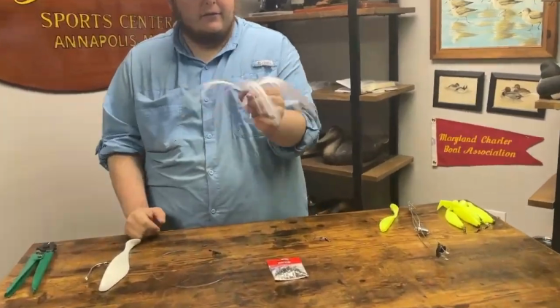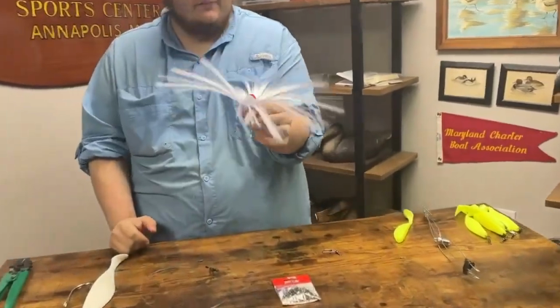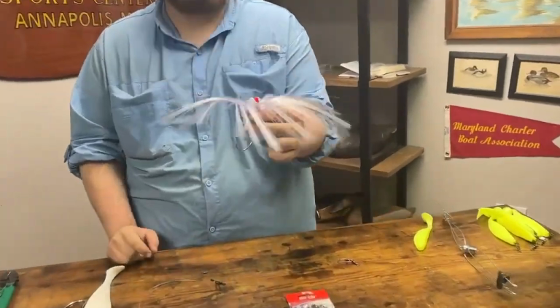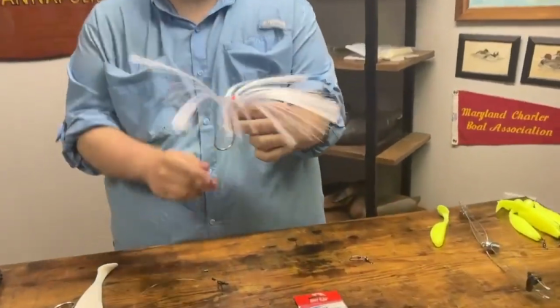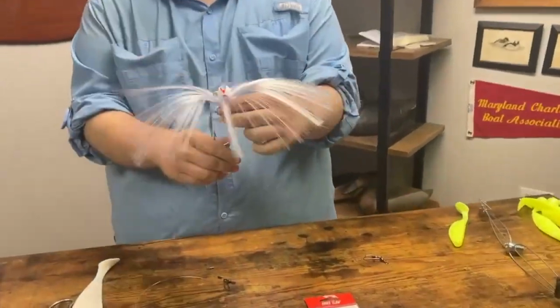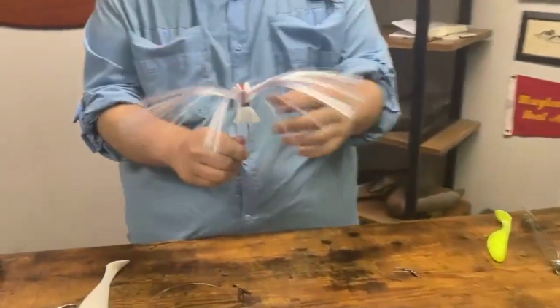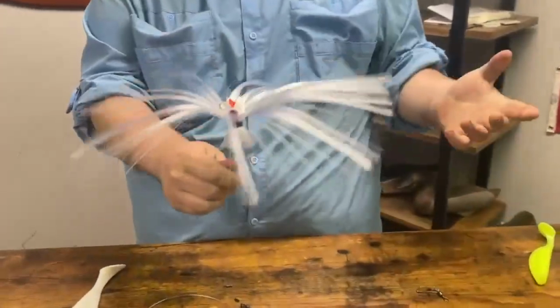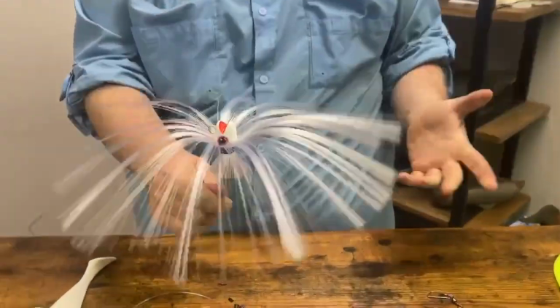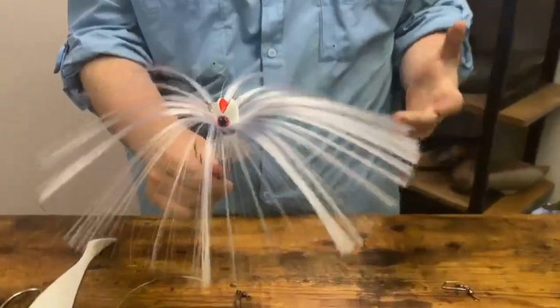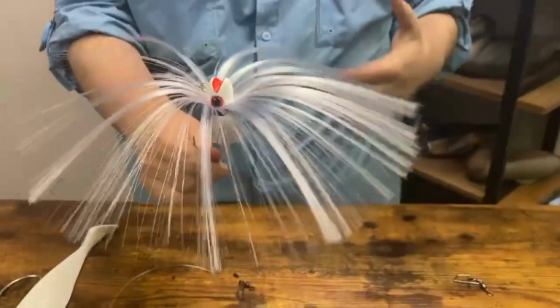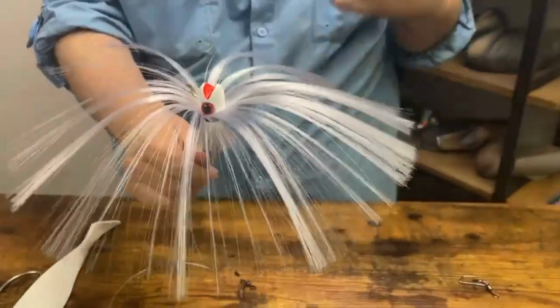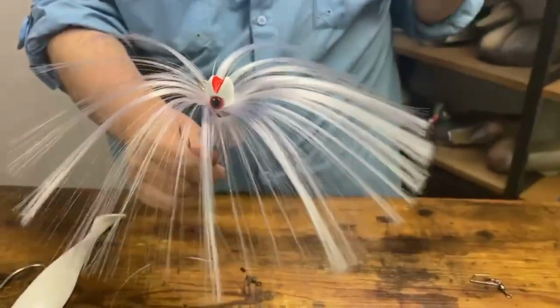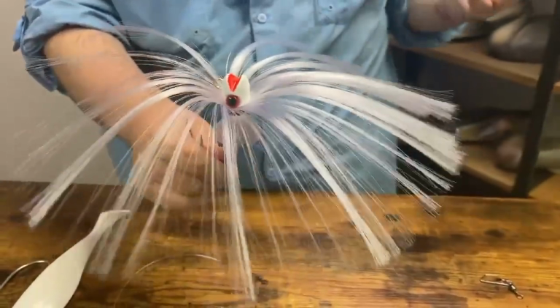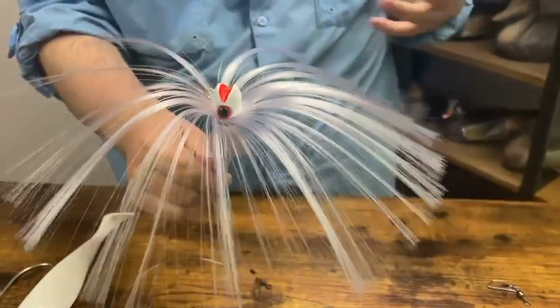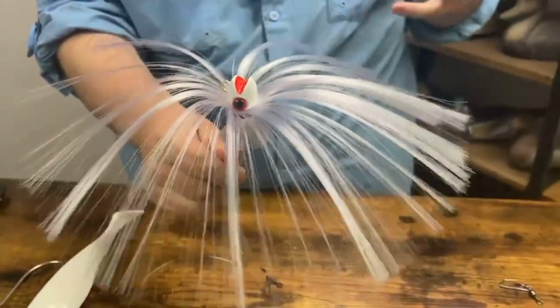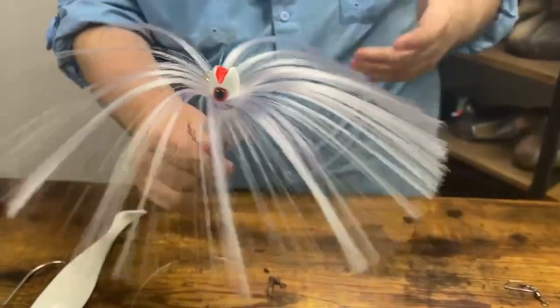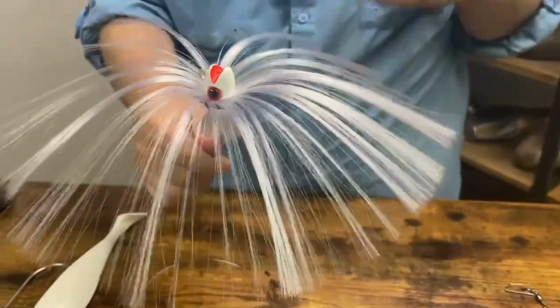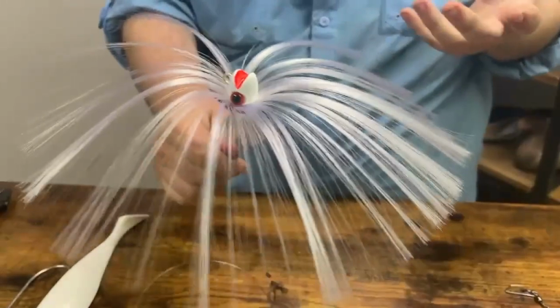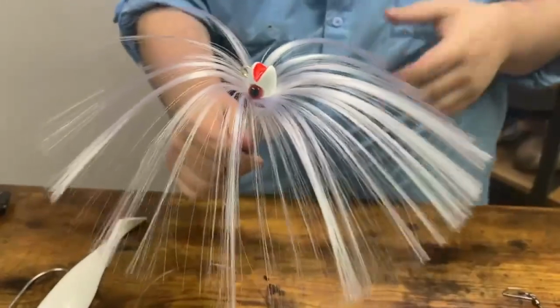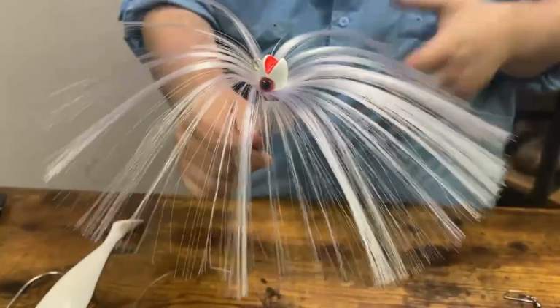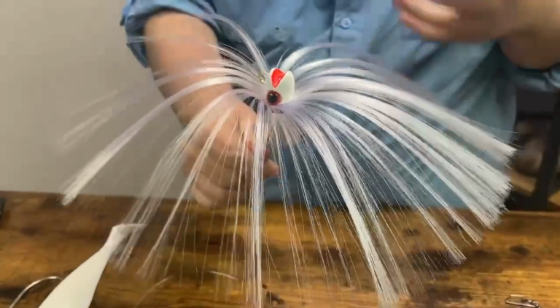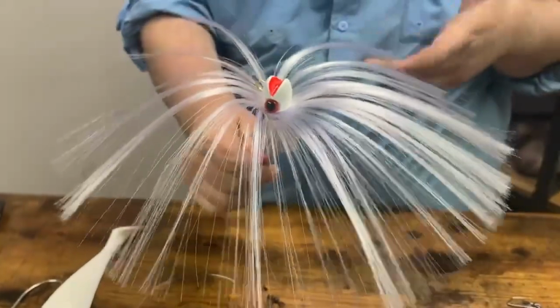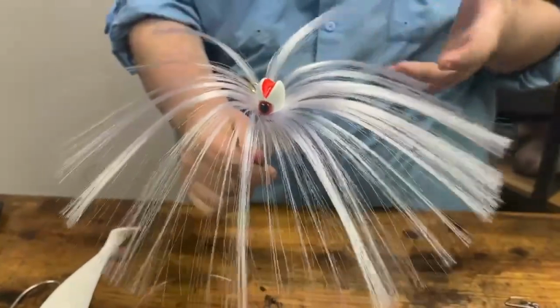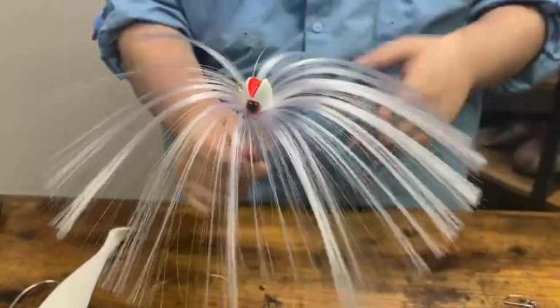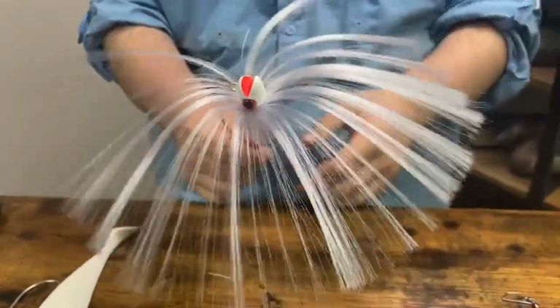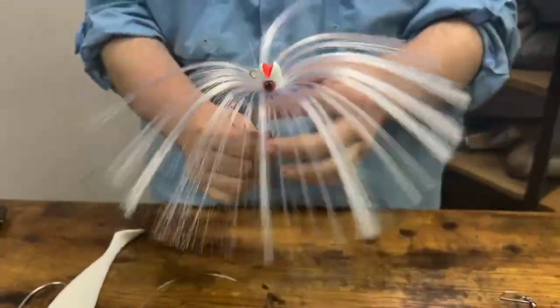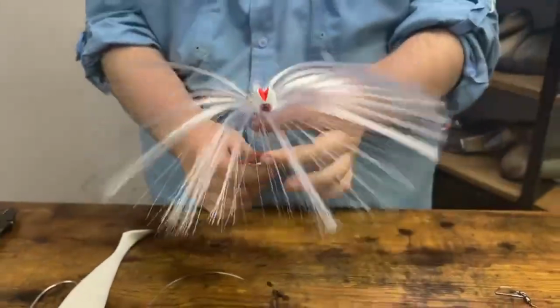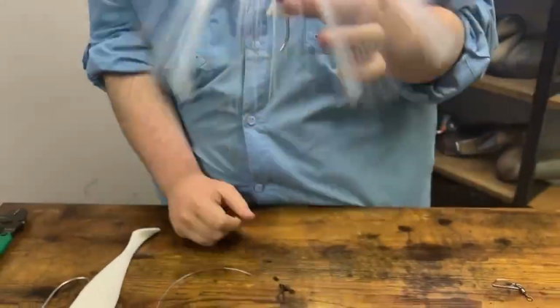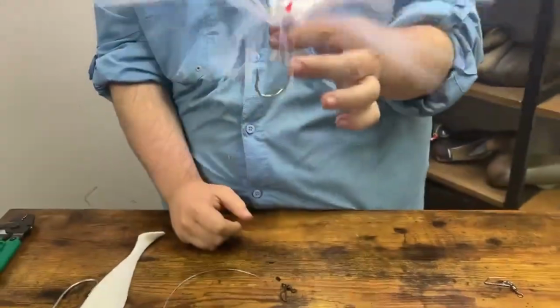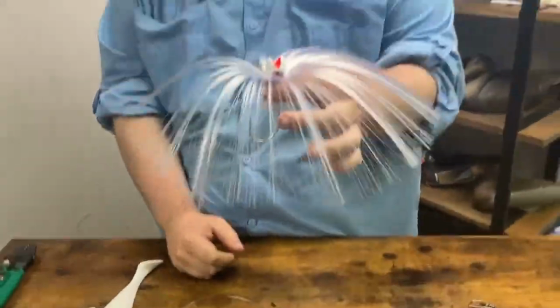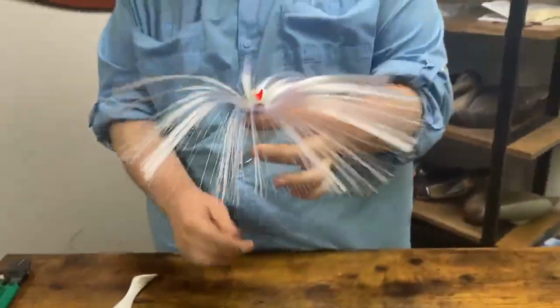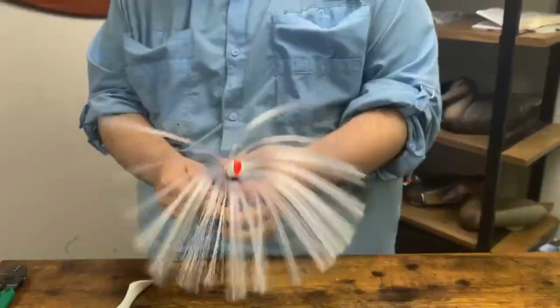Starting out, your hook bait. Most of the time you're going to be using a parachute. However, in the fall time or the summer time you can certainly go down to a bucktail or some sort of skirted jig. Today we're going to go over a parachute.